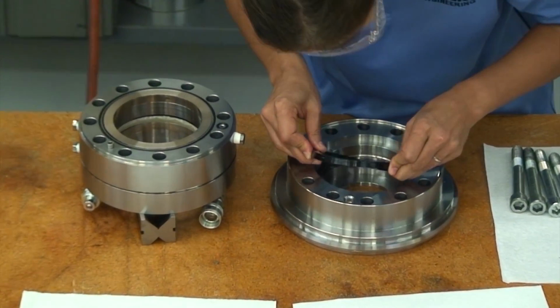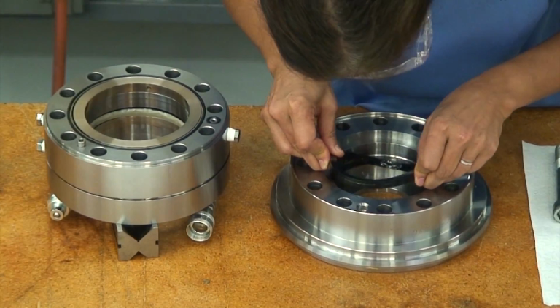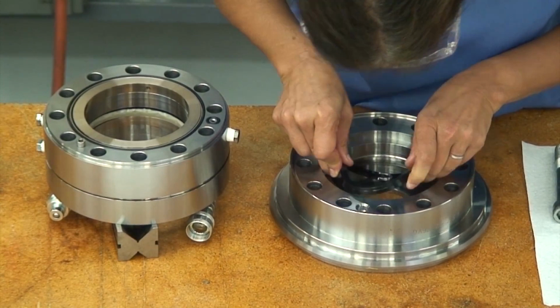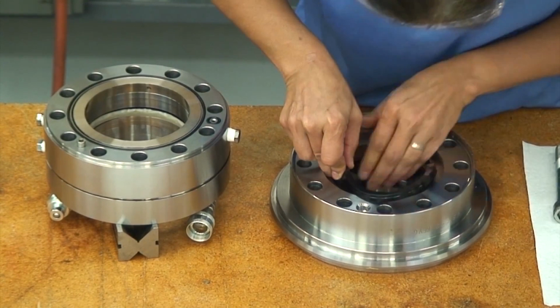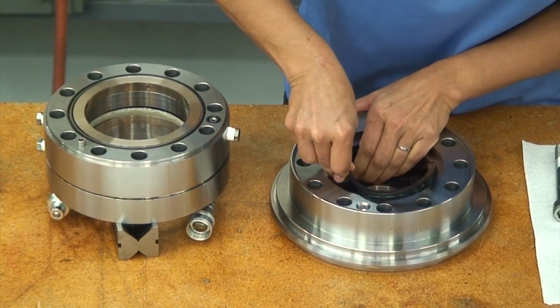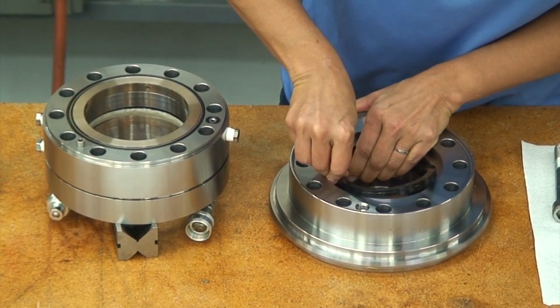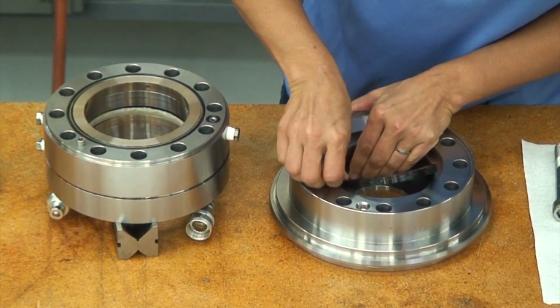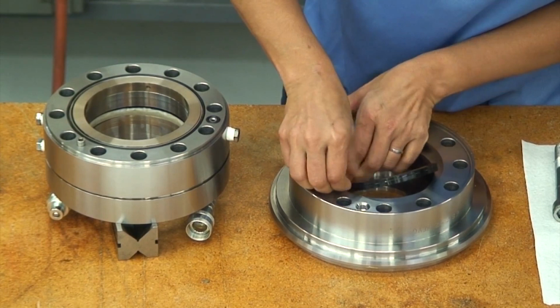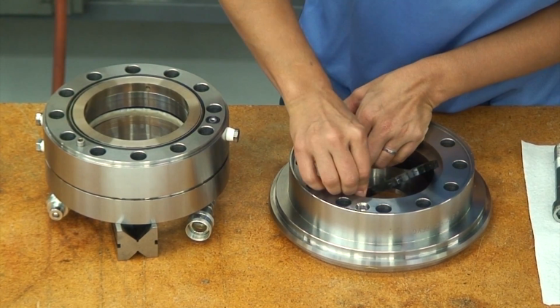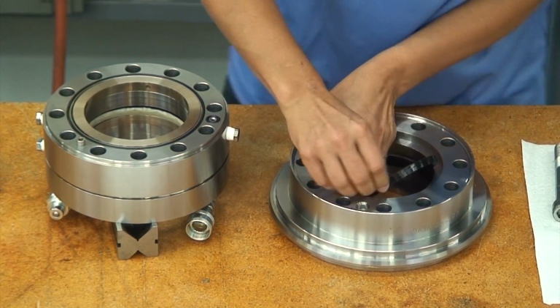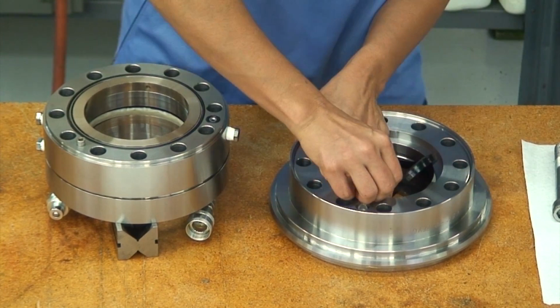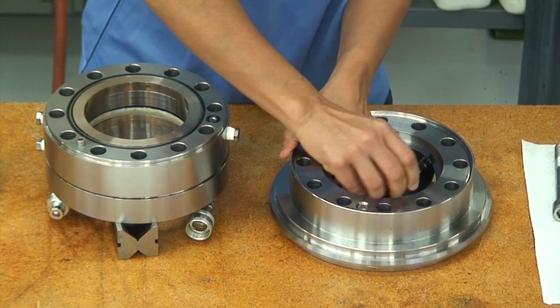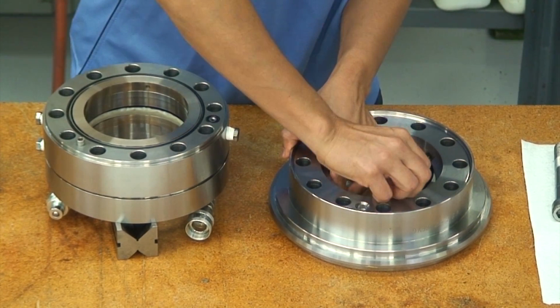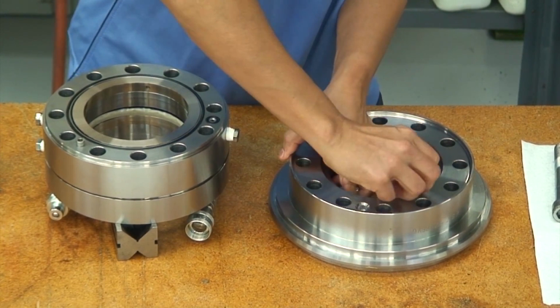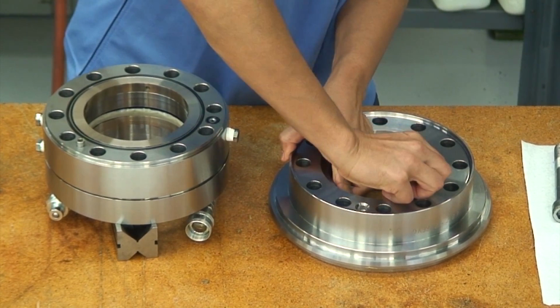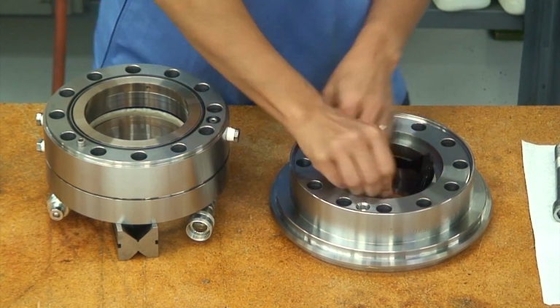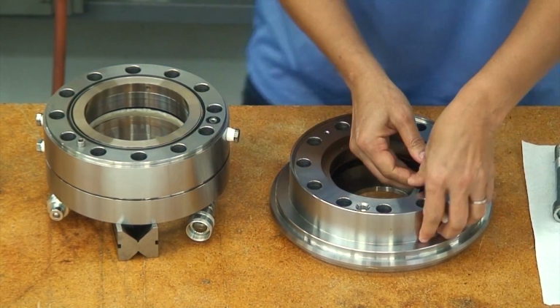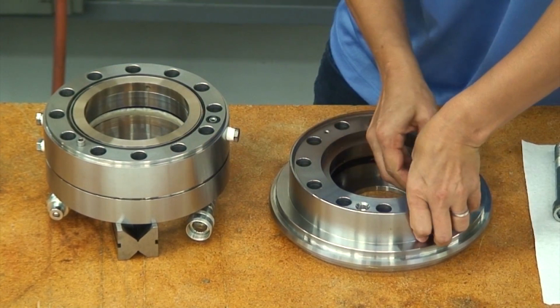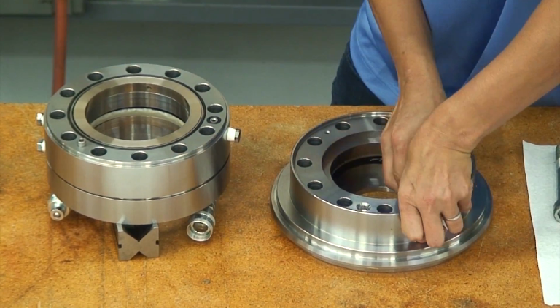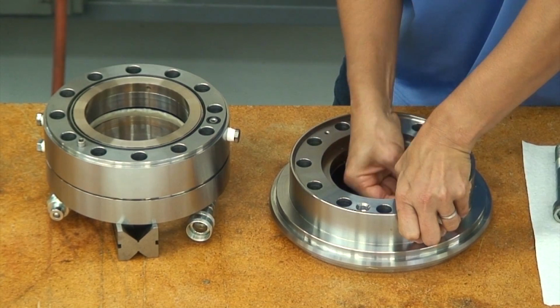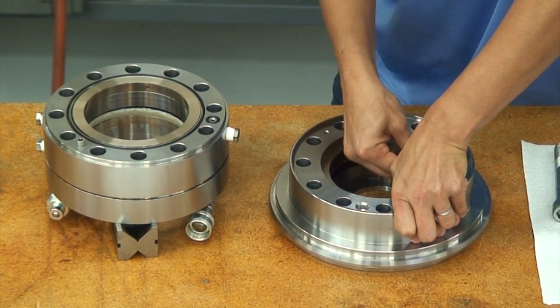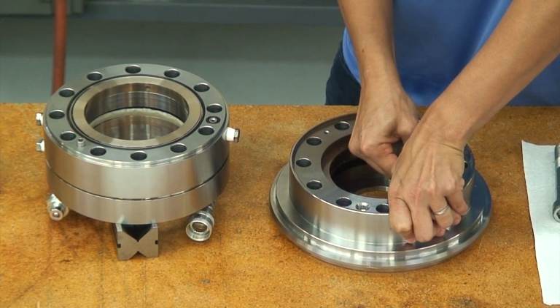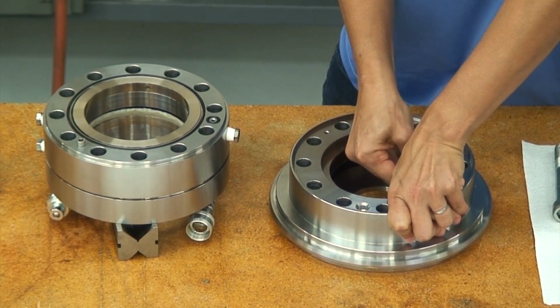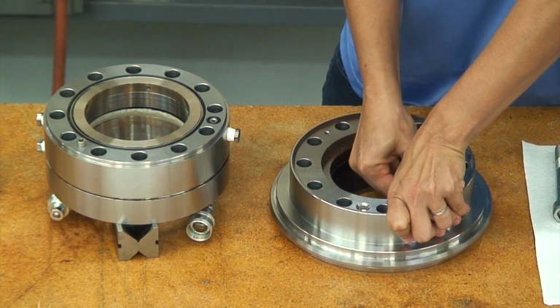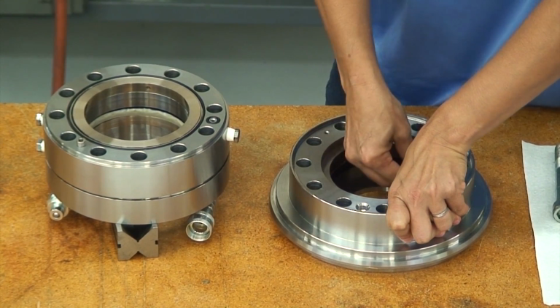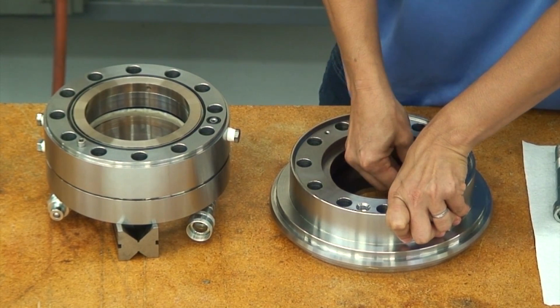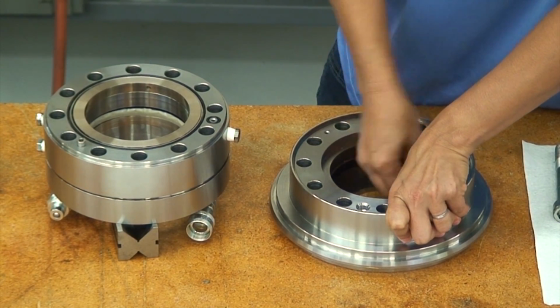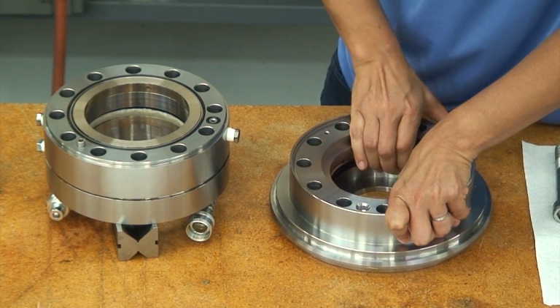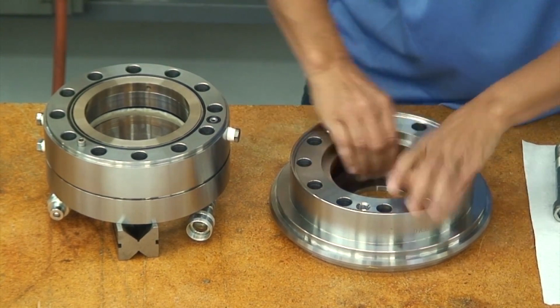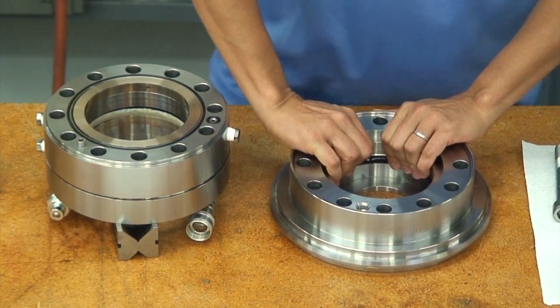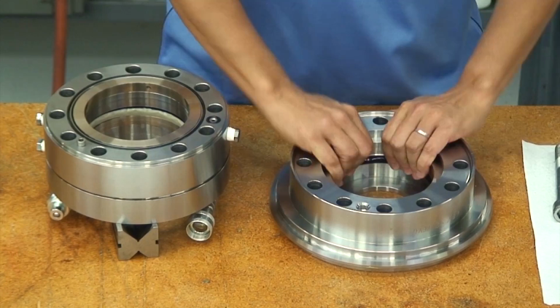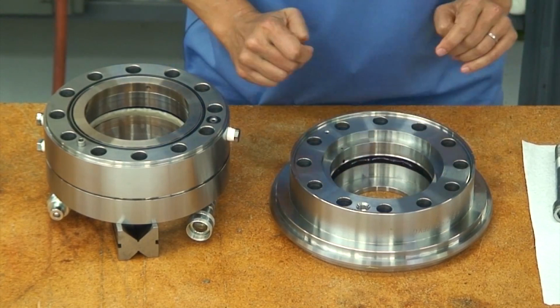This is the upper housing. It incorporates the first stage rotary seal and a partitioning seal. We begin by installing the partitioning seal, which separates the abrasive drilling fluid from the seal lubricant. The extra wide seal is our most capable partitioning seal and has a proven track record in the field.